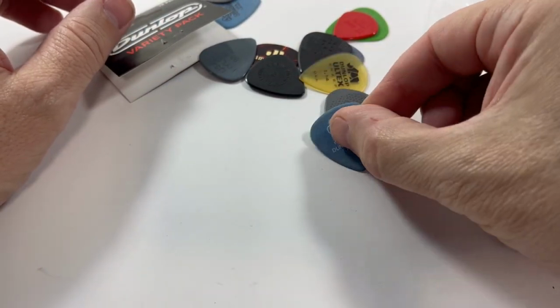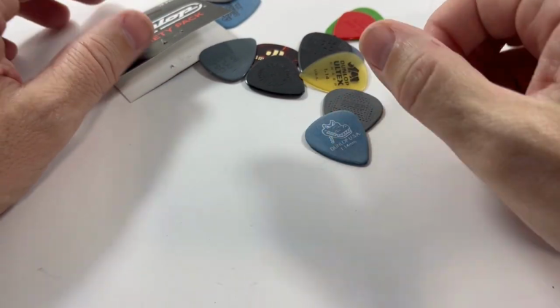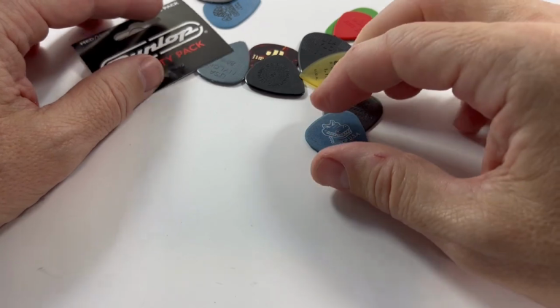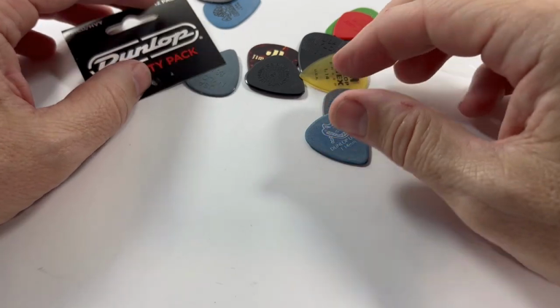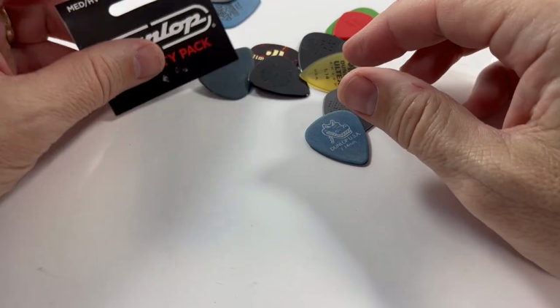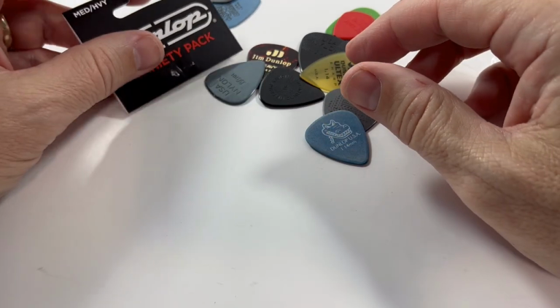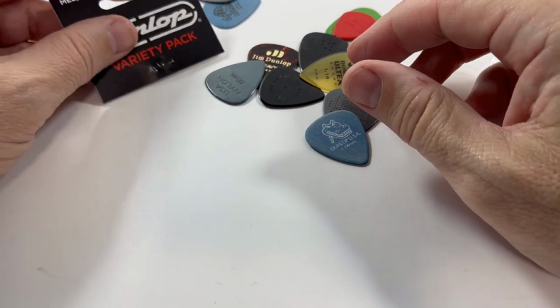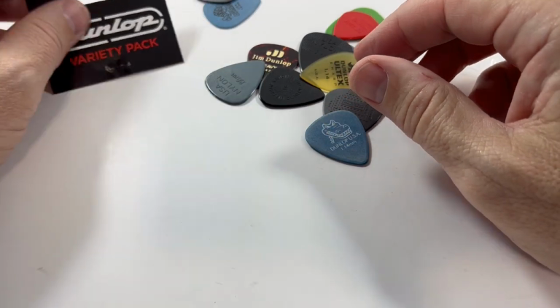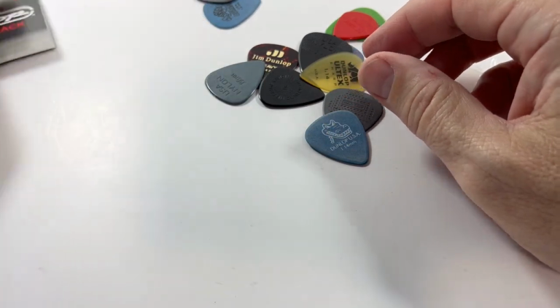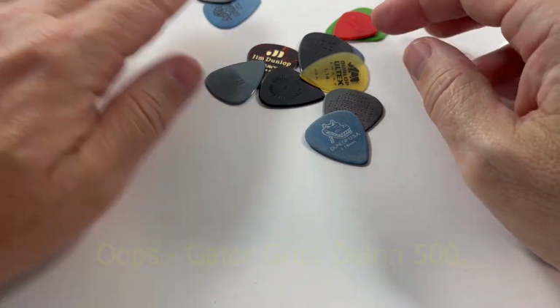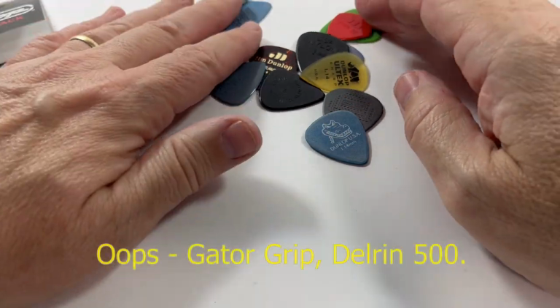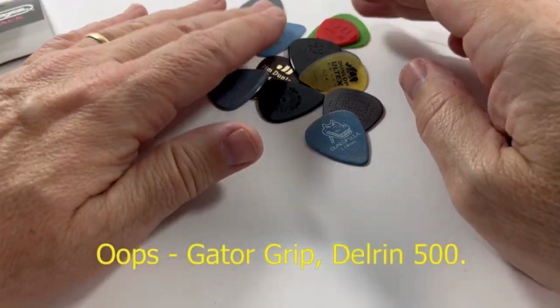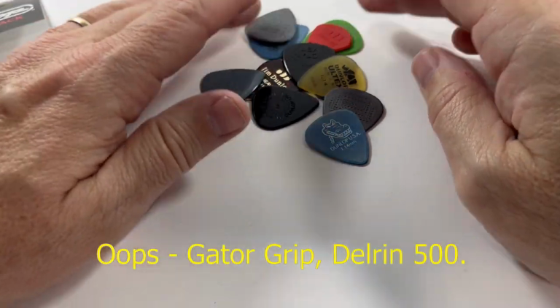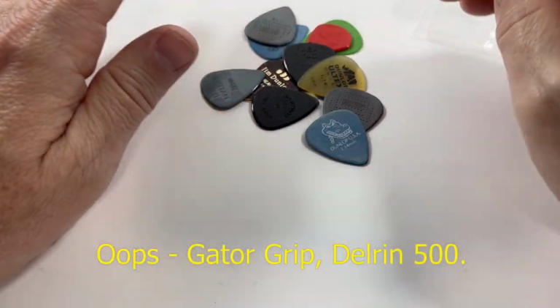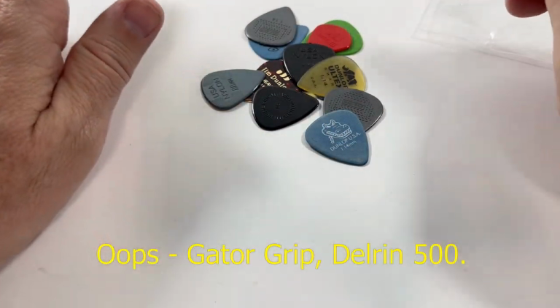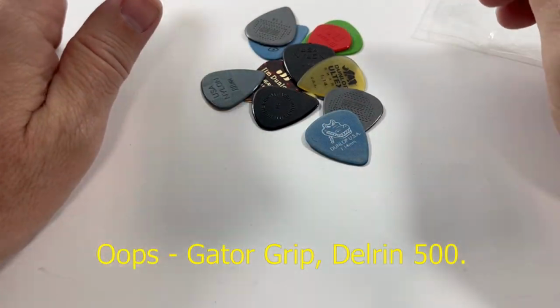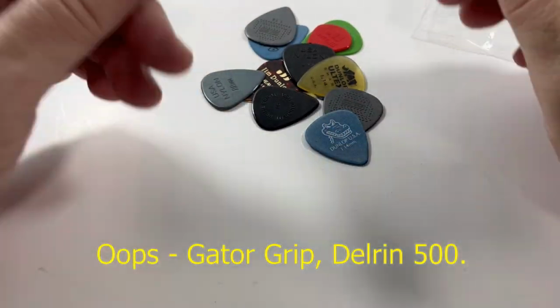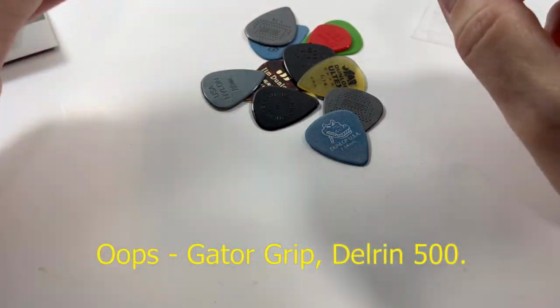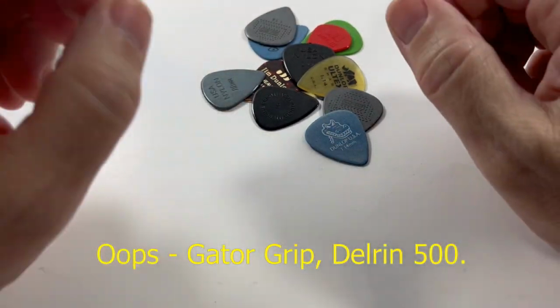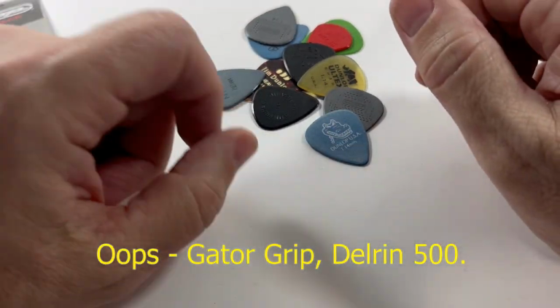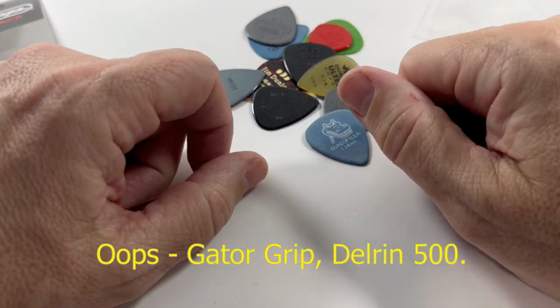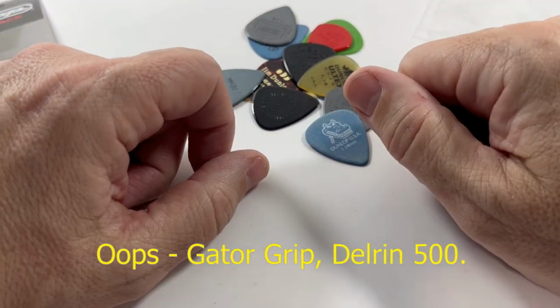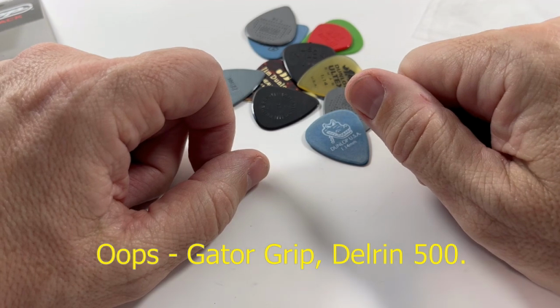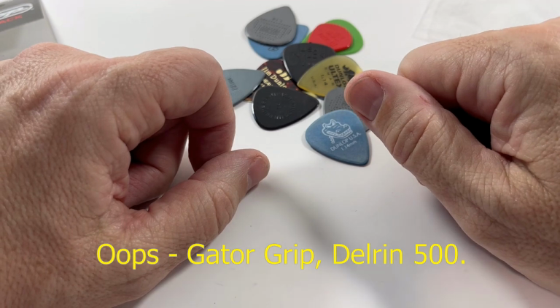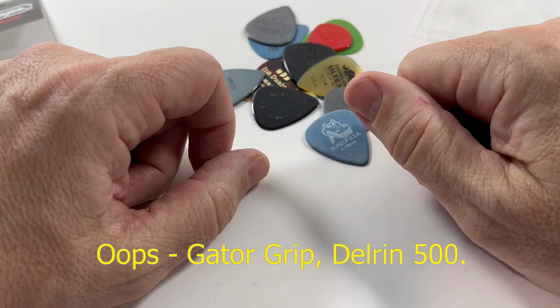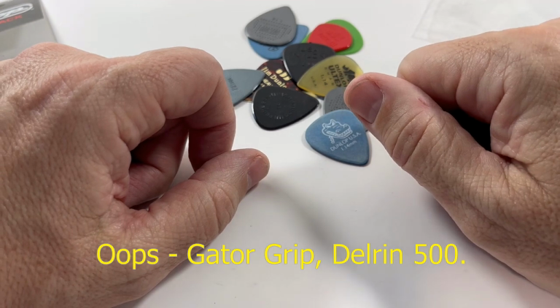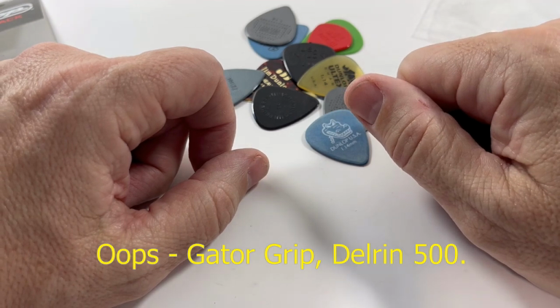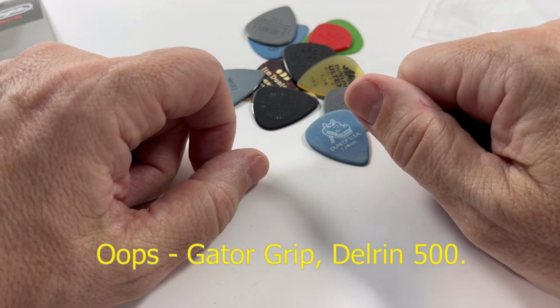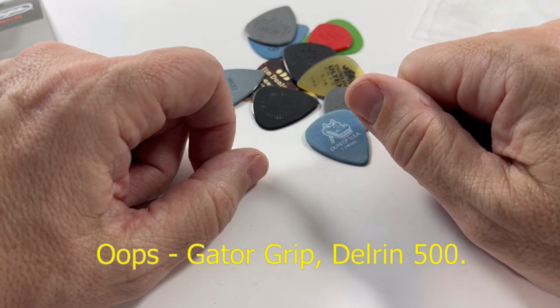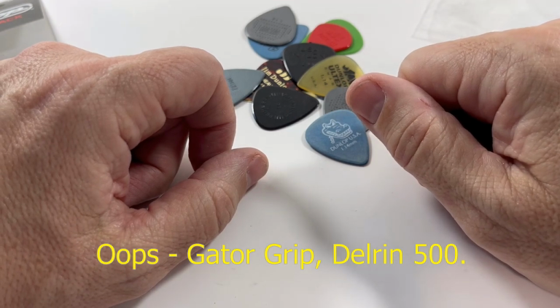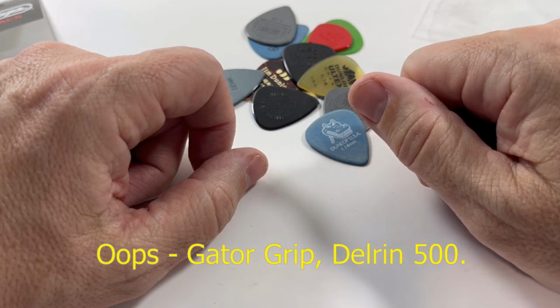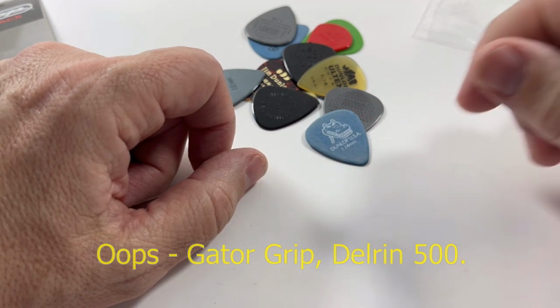12 different guitar picks in the light and medium gauge. Great way to try out Dunlop guitar picks. Have a great week, everyone.